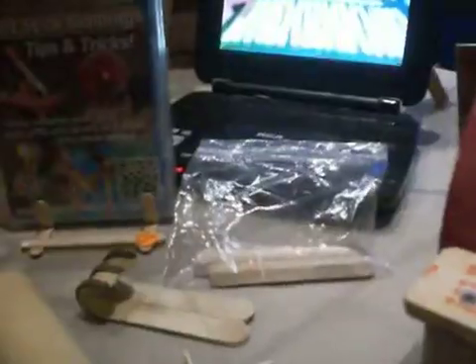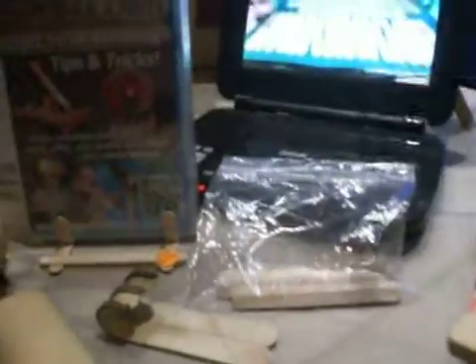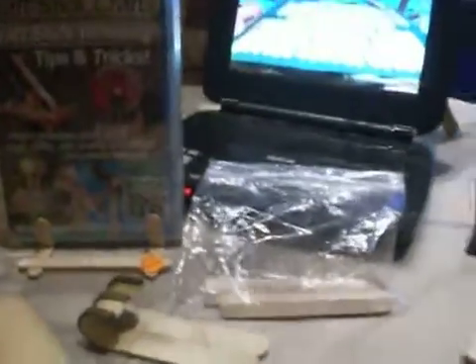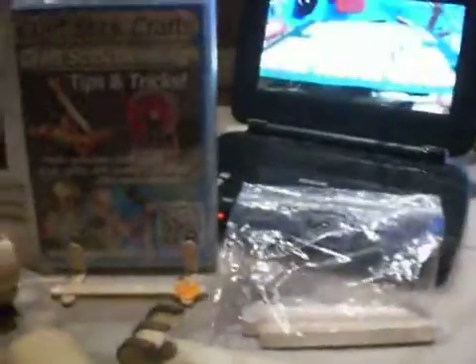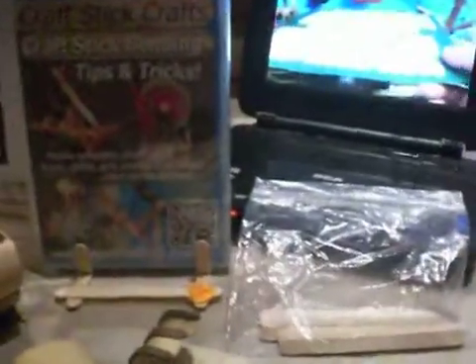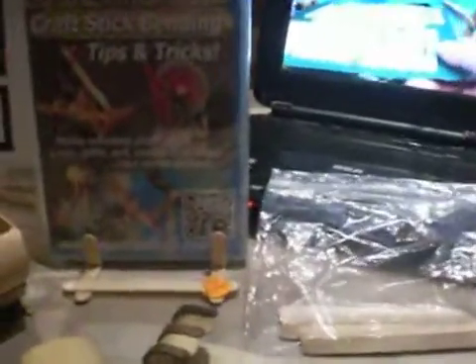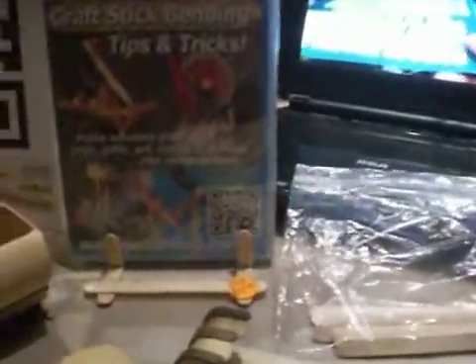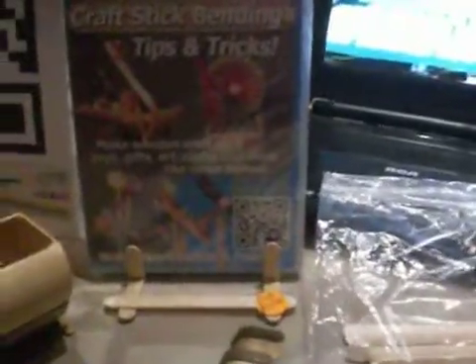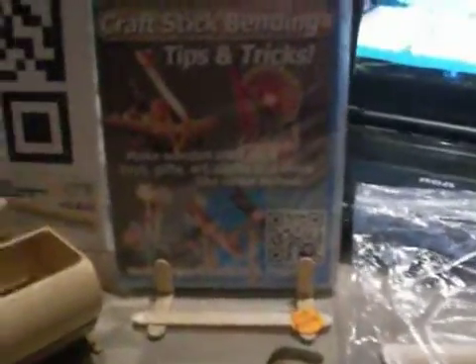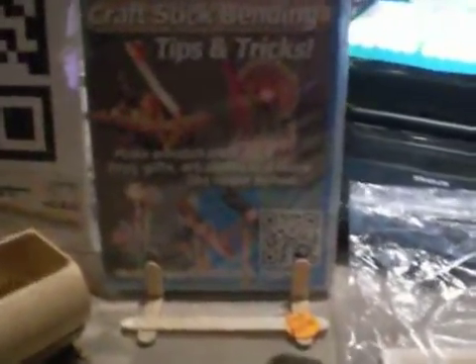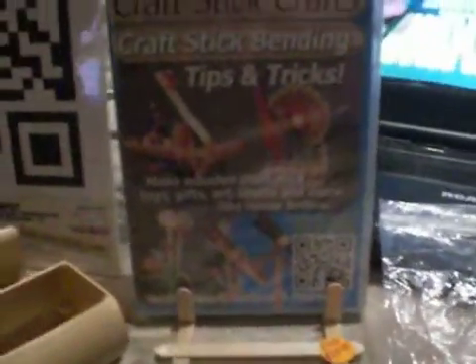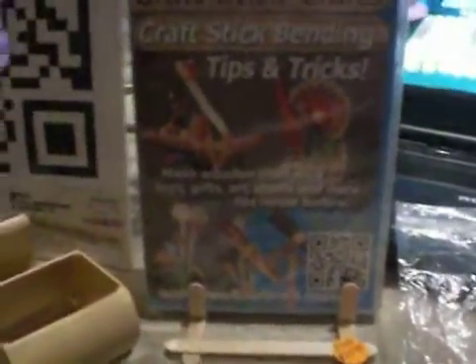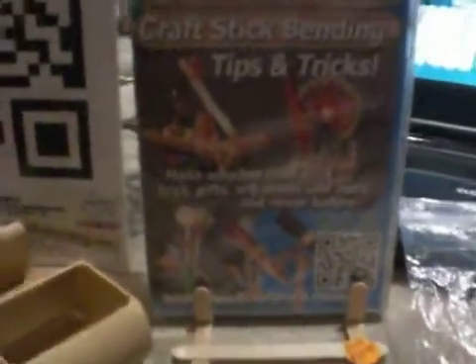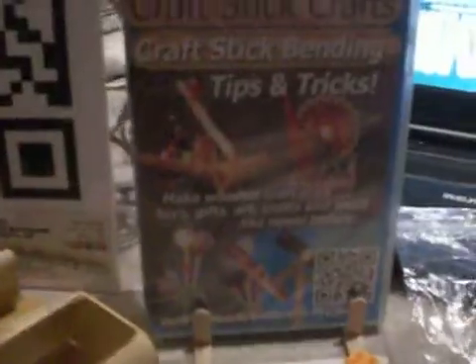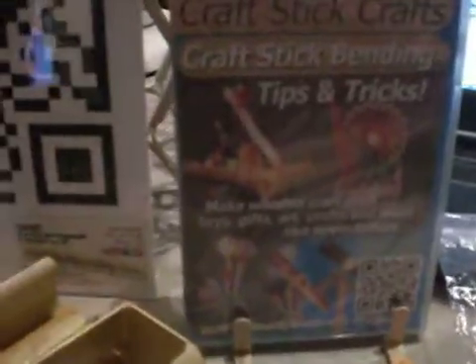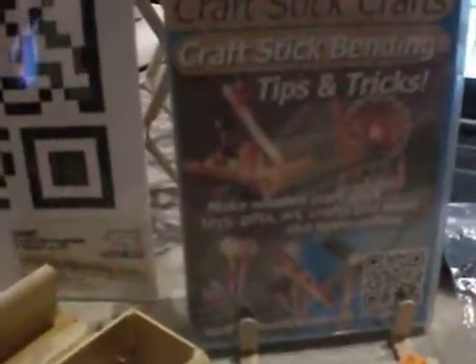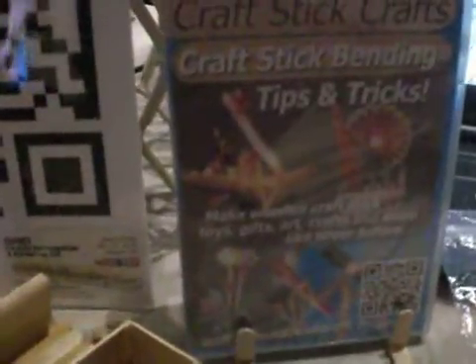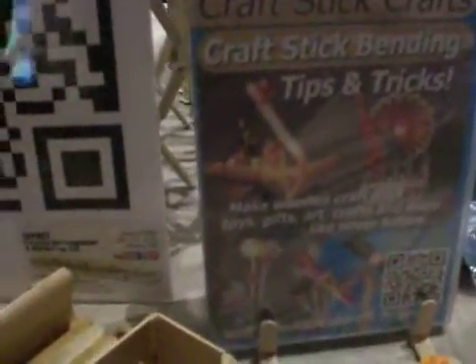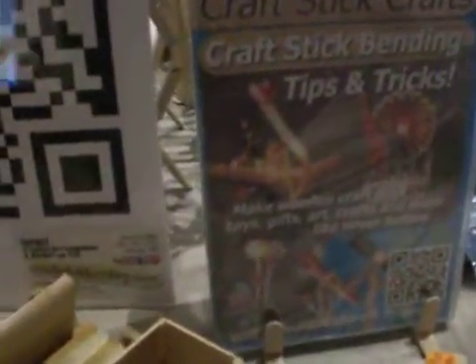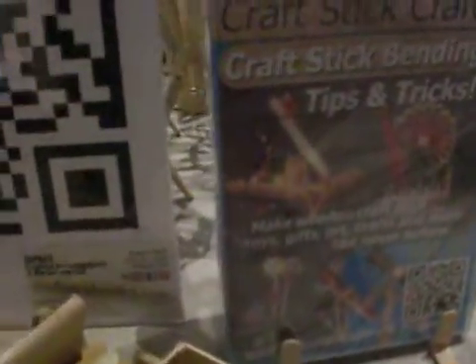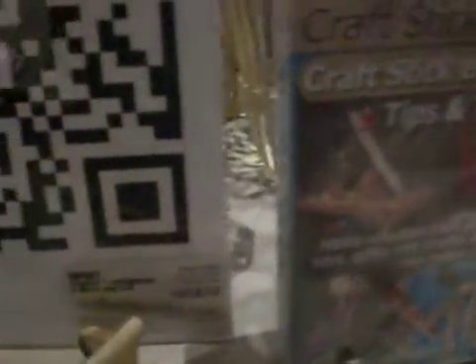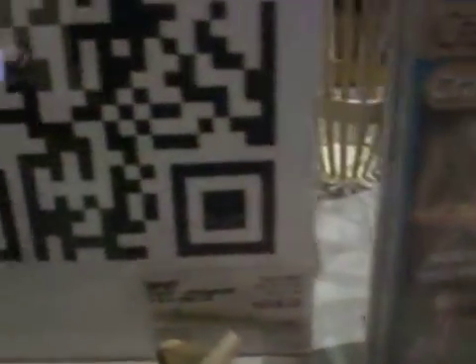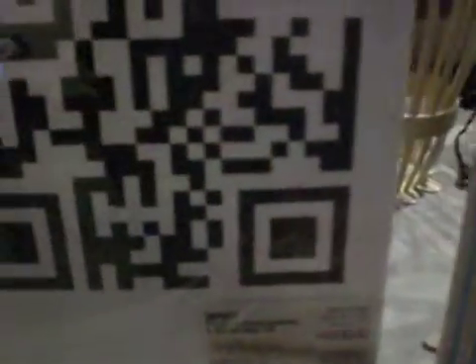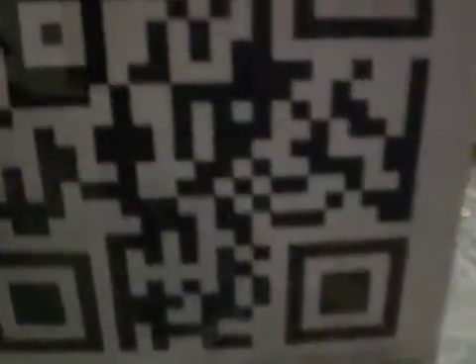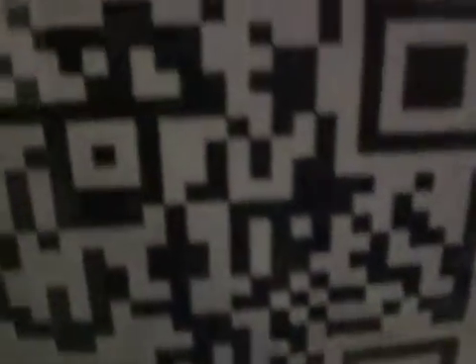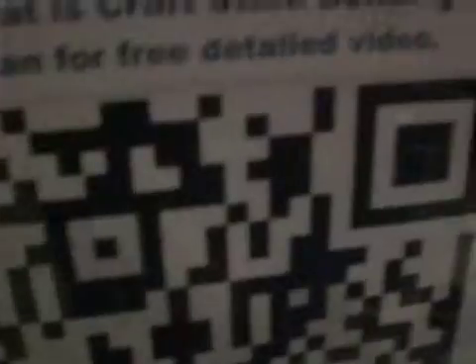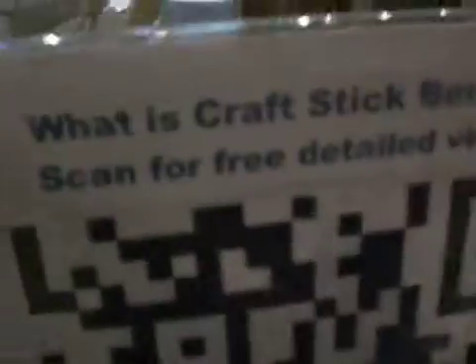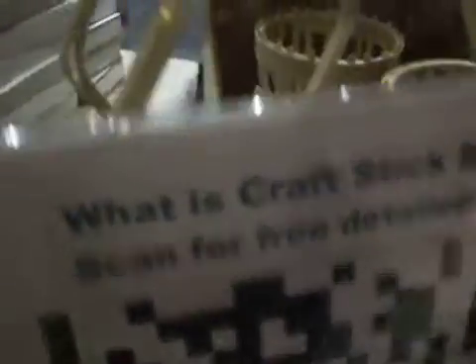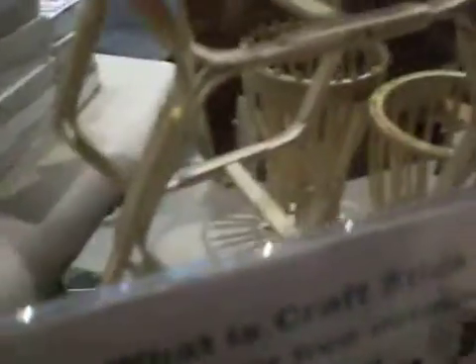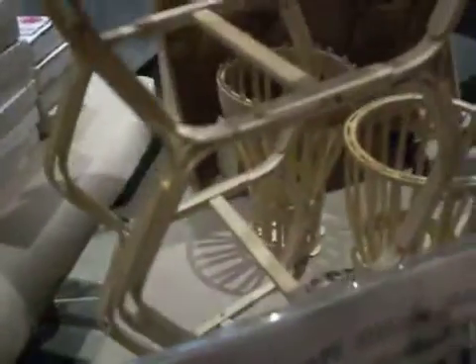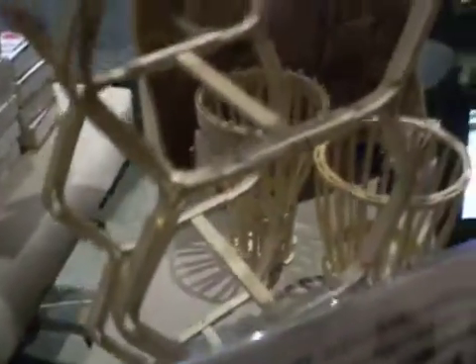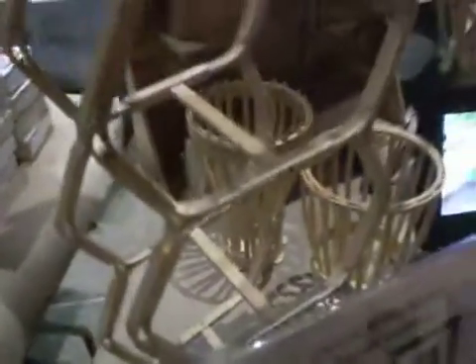If you're interested in finding out more information, please visit us at CraftStickBending.com and CraftStickCrafts.com.